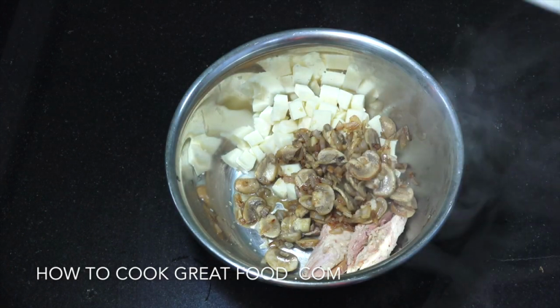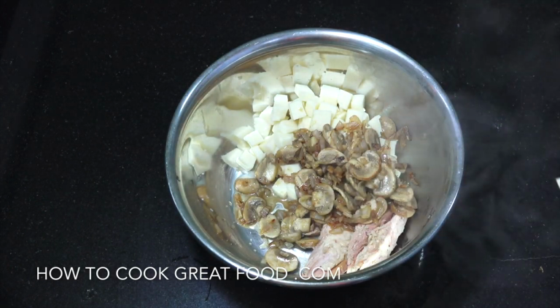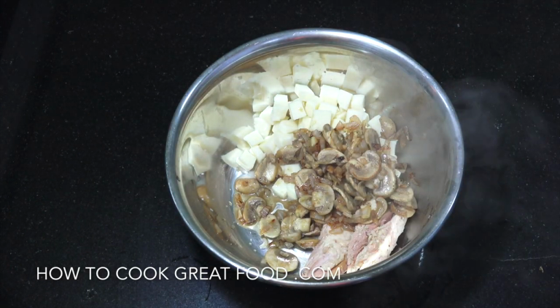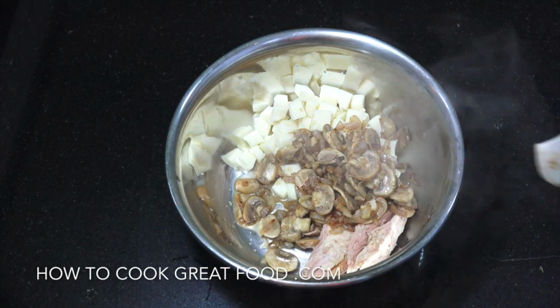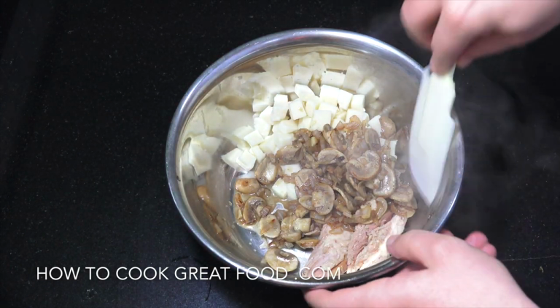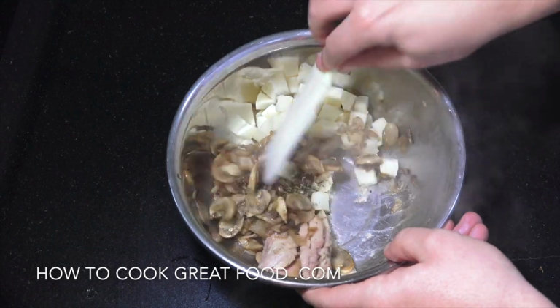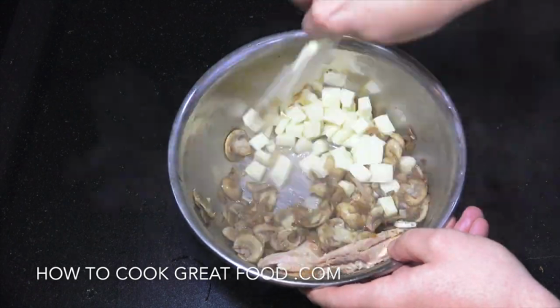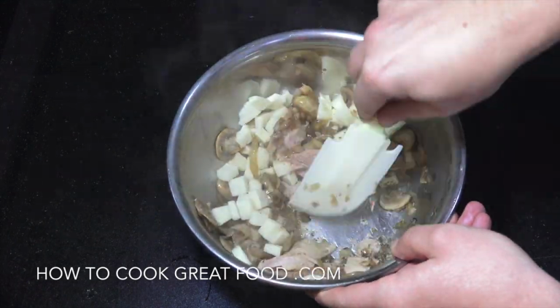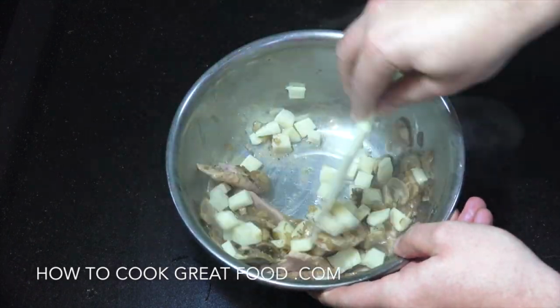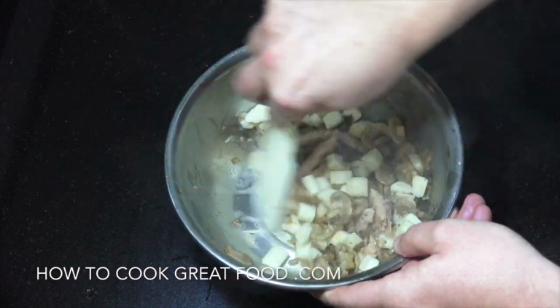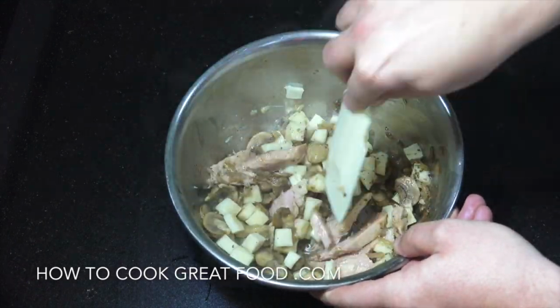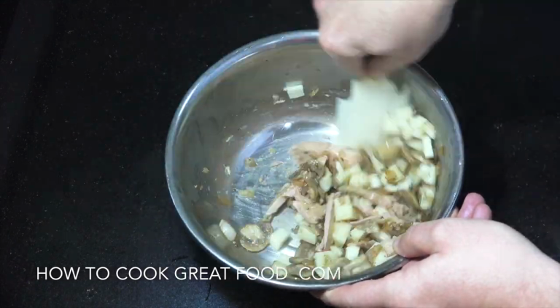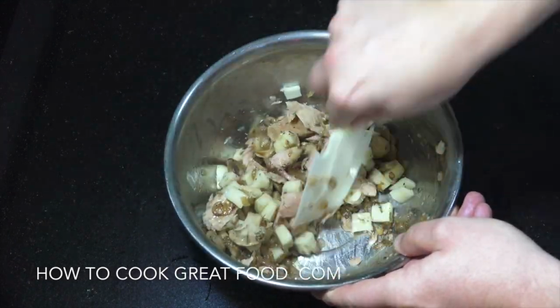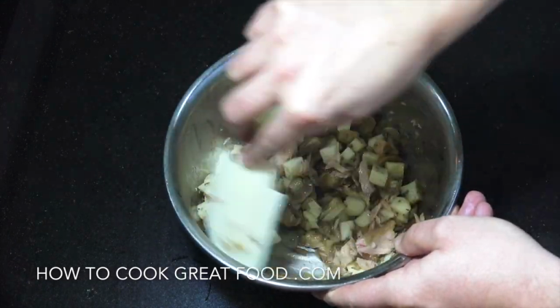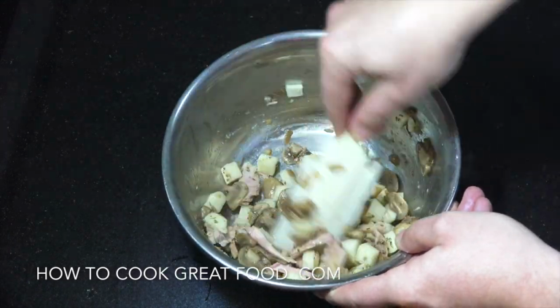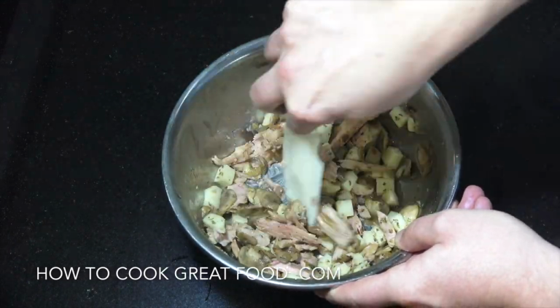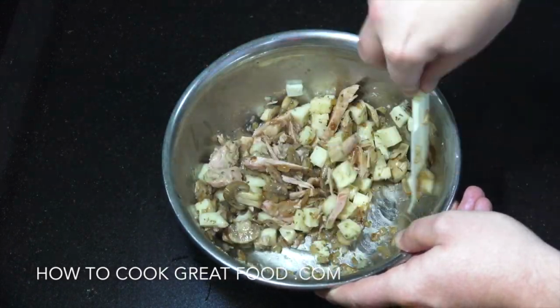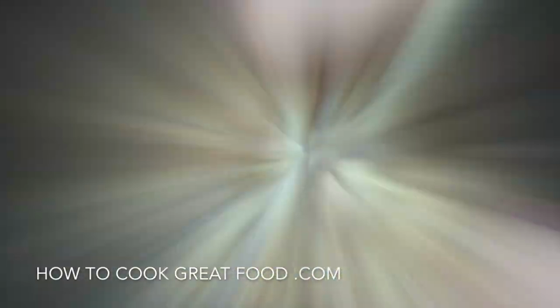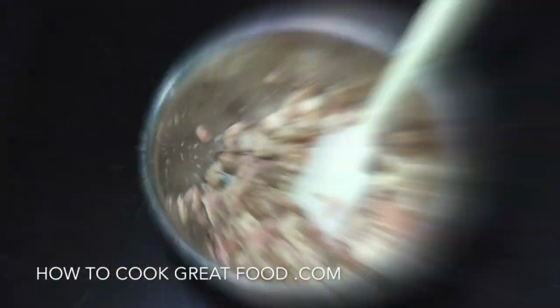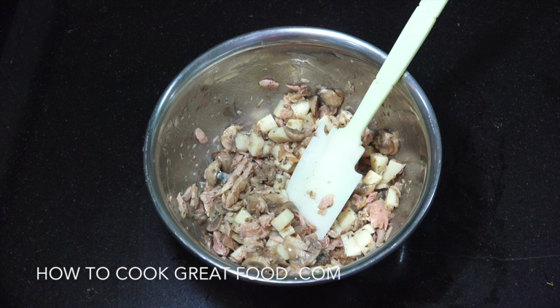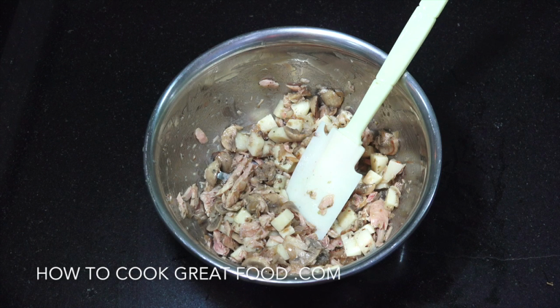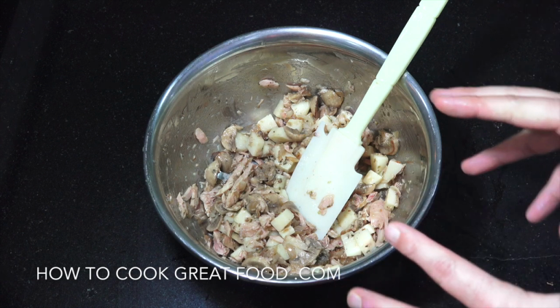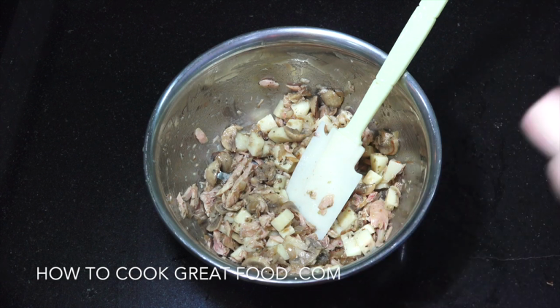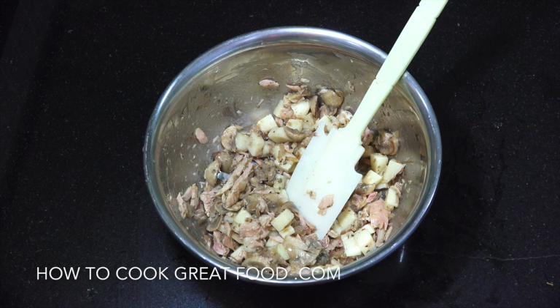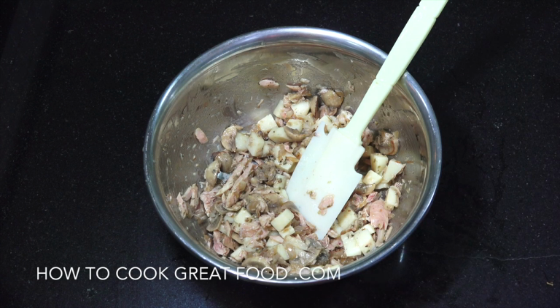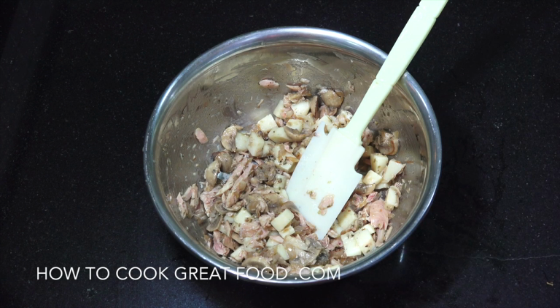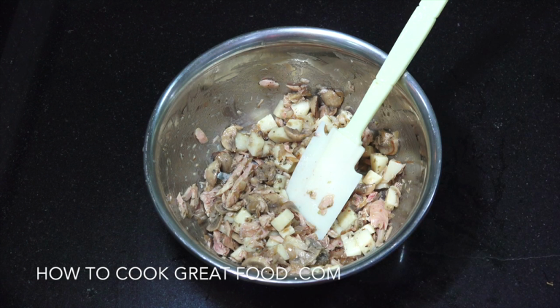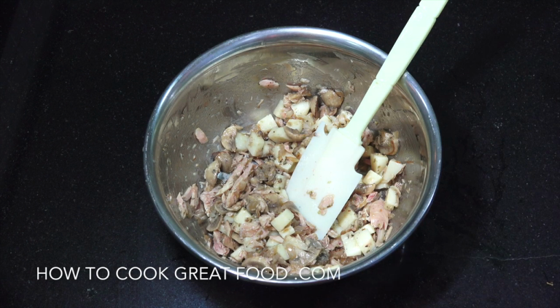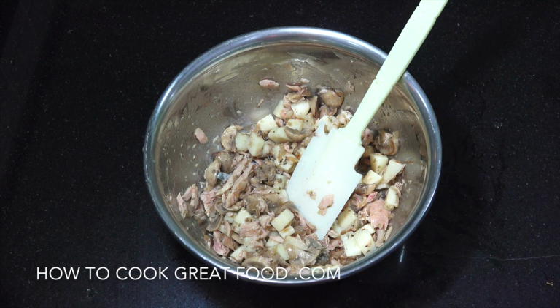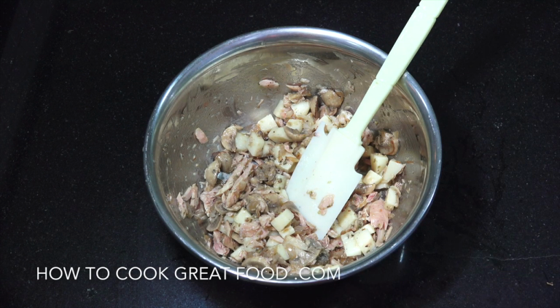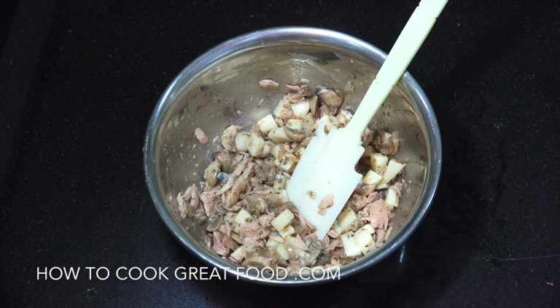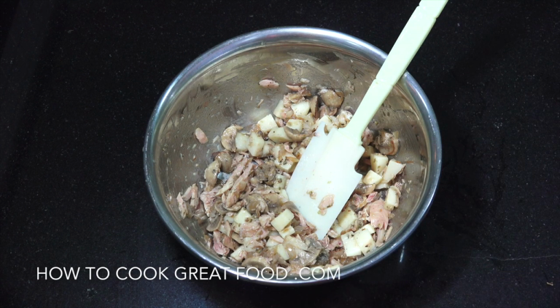Gonna give that a mix — back in a moment. Okay, that's job done there. Let's move on, get our bread together, get it in — it's gonna be beautiful.